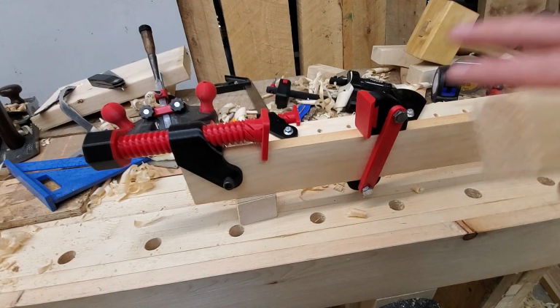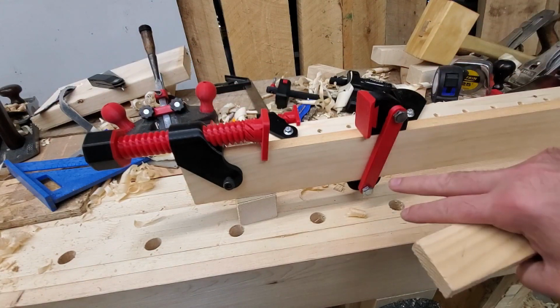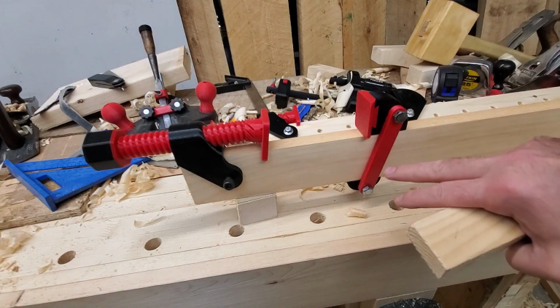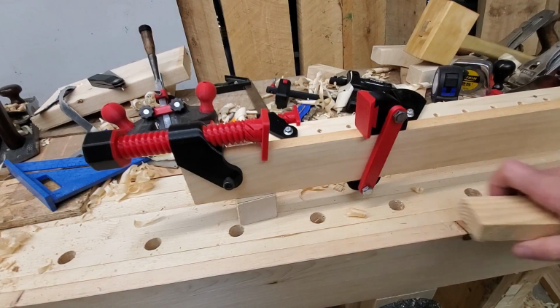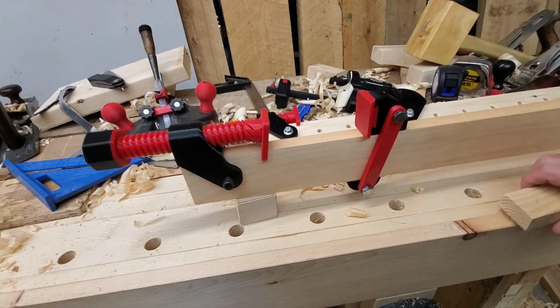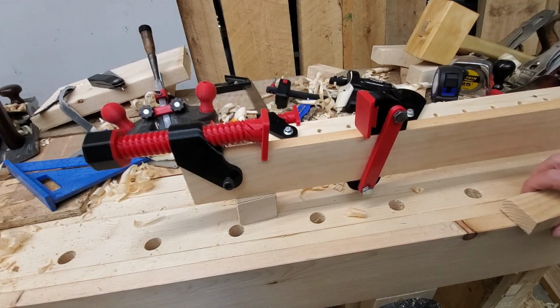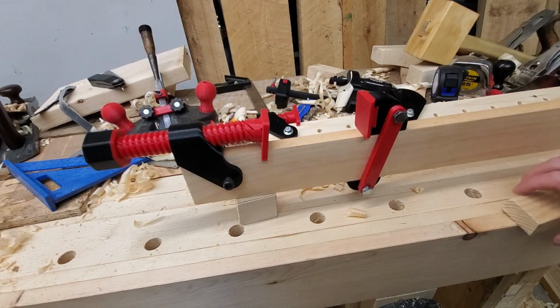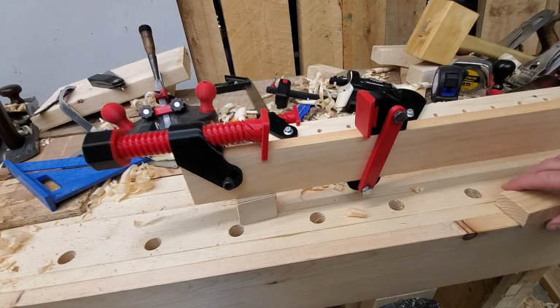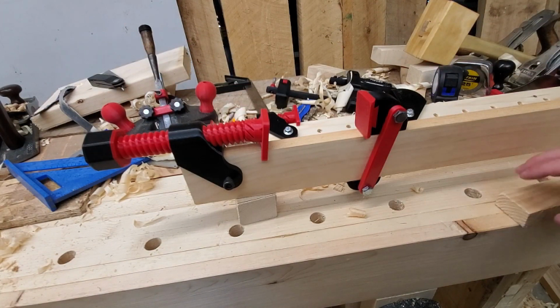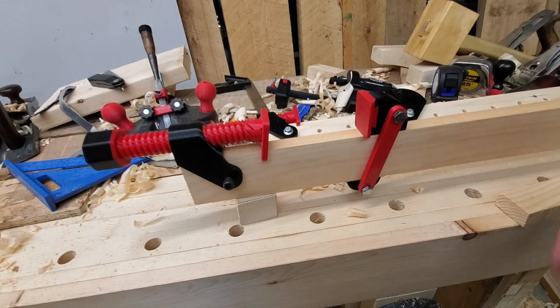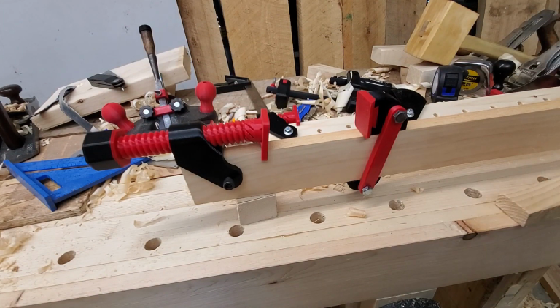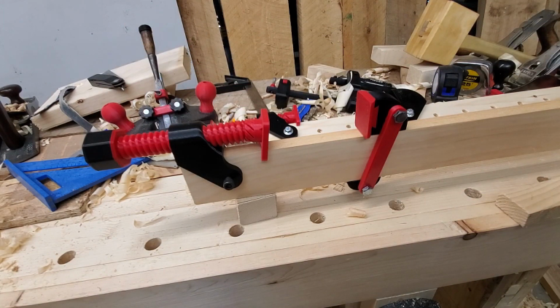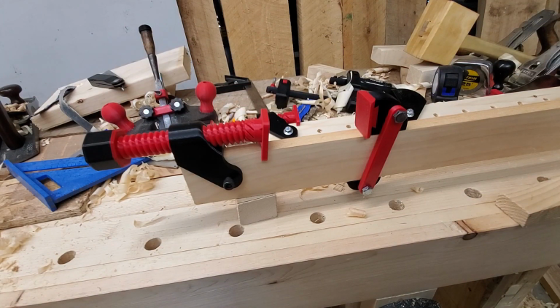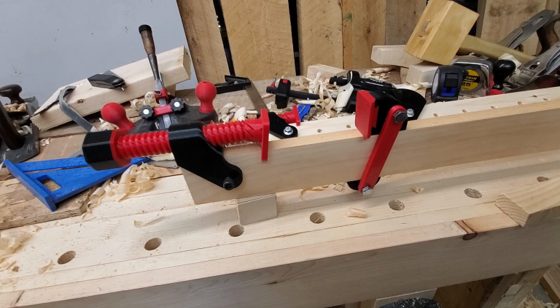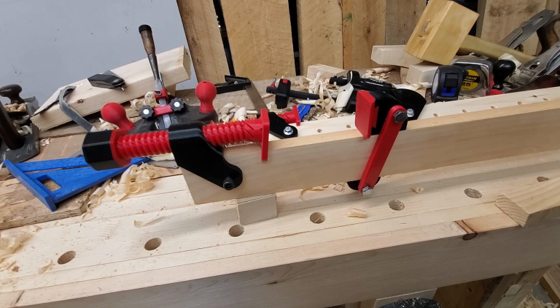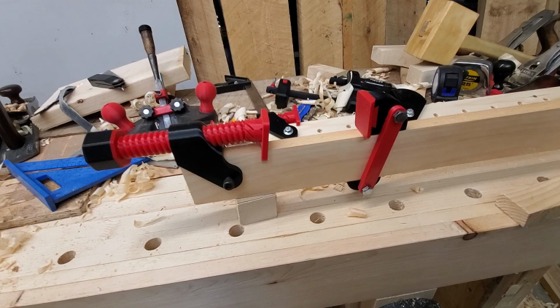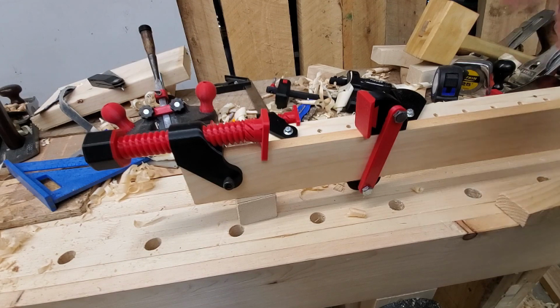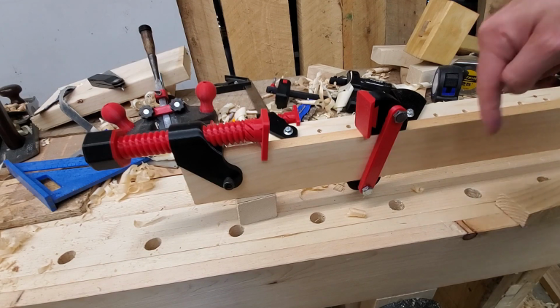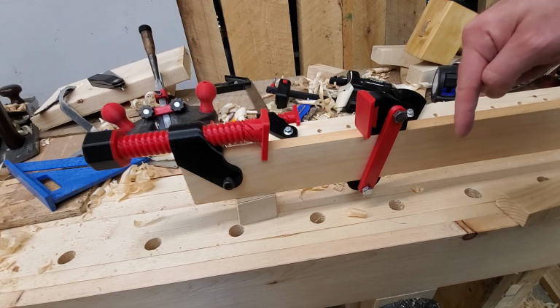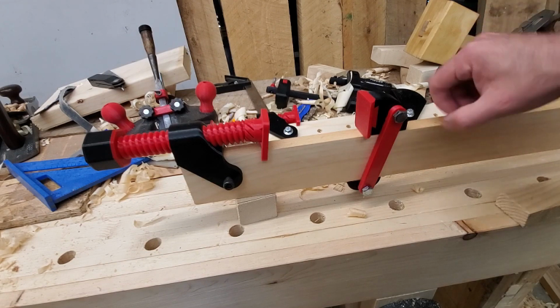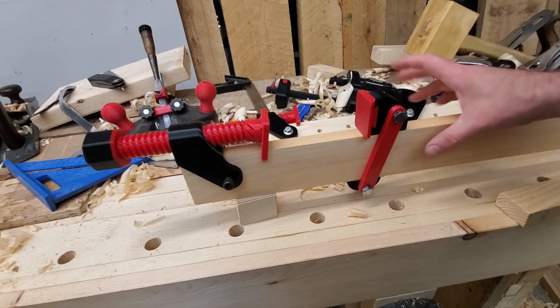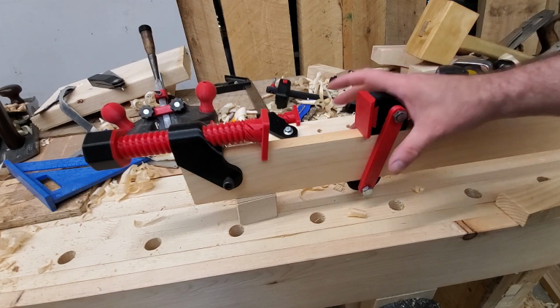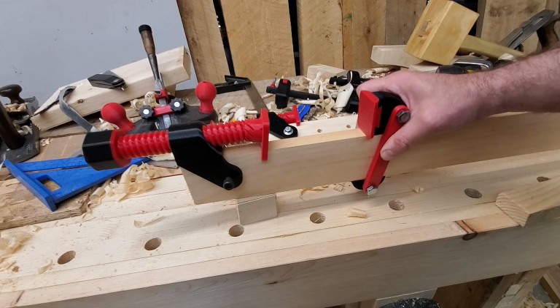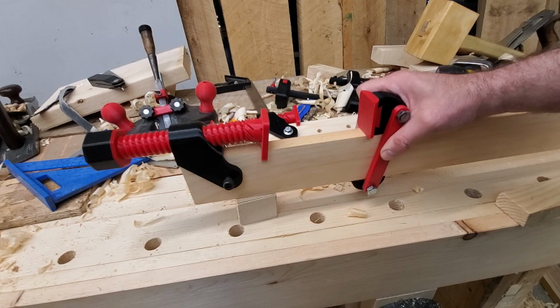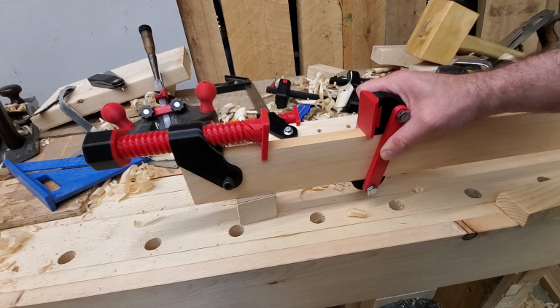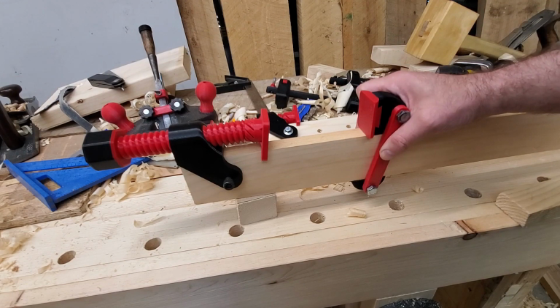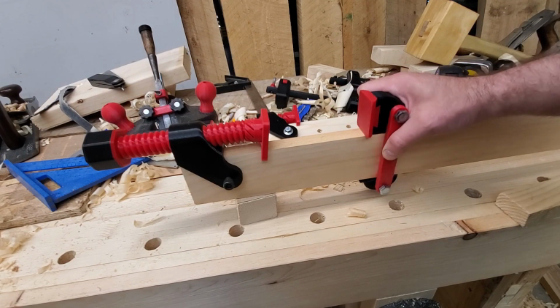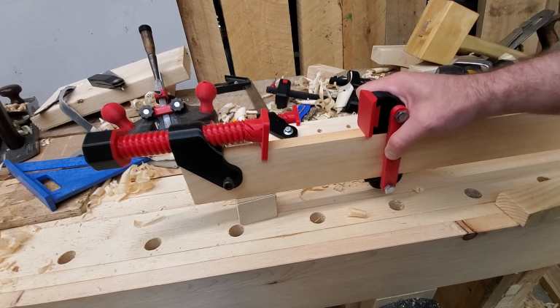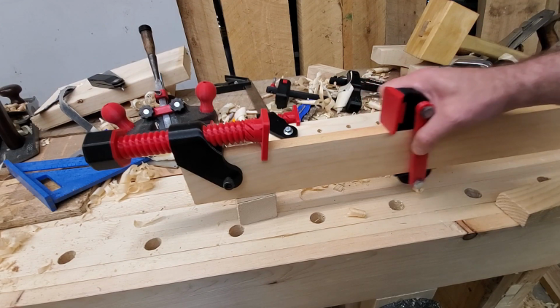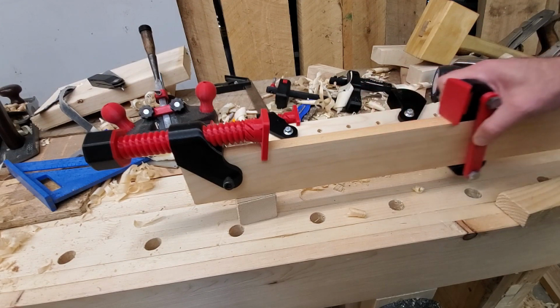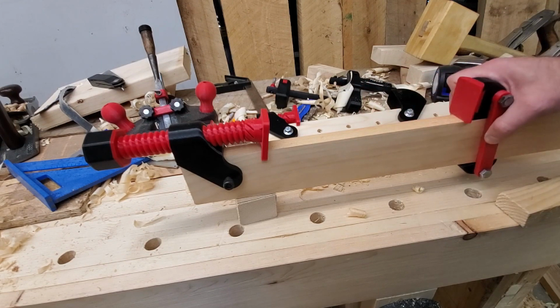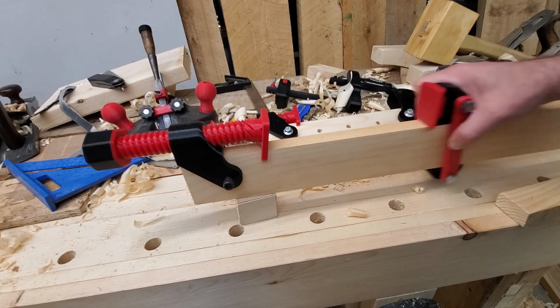This version is based on one that I saw in a video by WoodbyWright — I'll link that video in the description. It allows for an infinitely adjustable moving jaw.